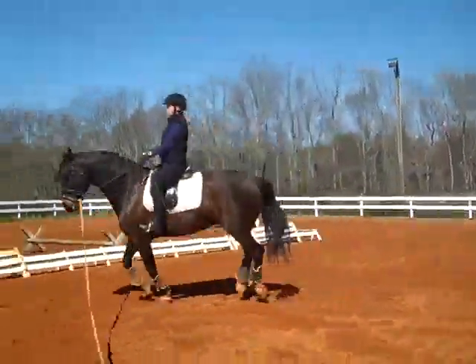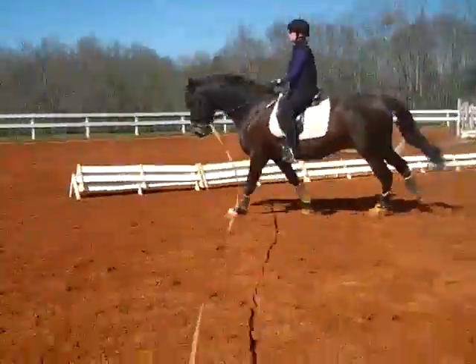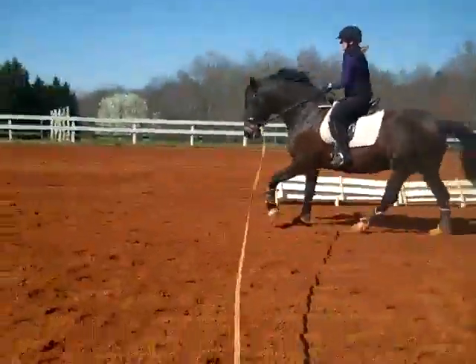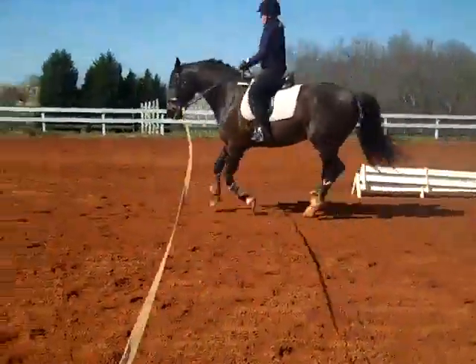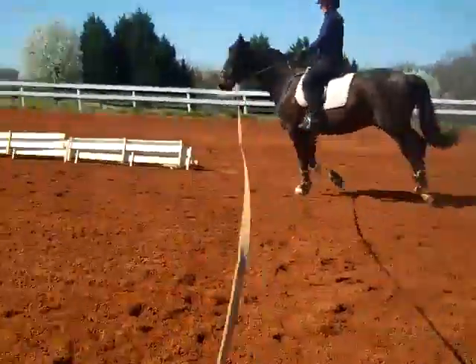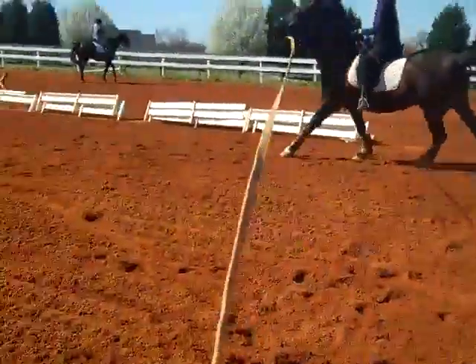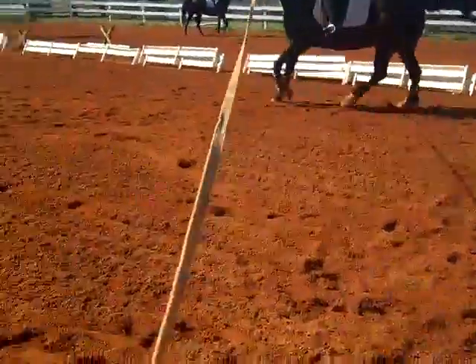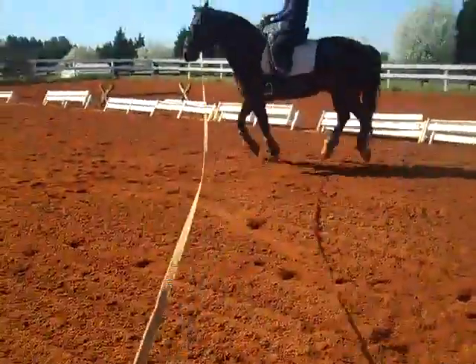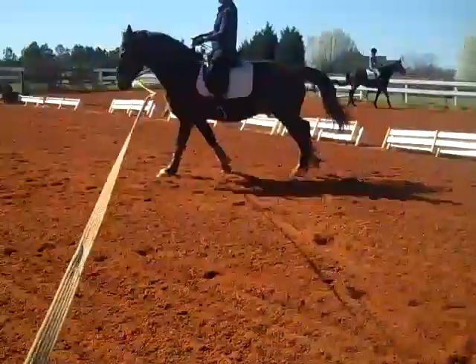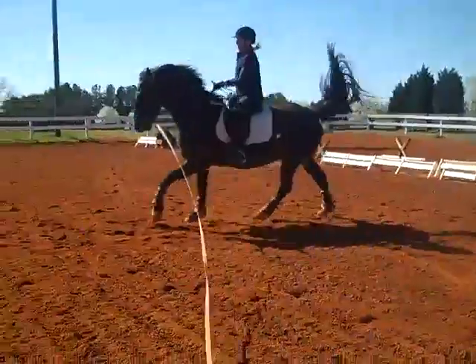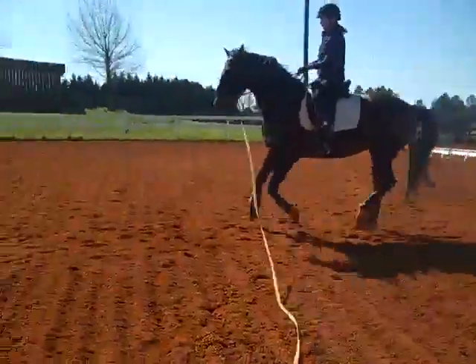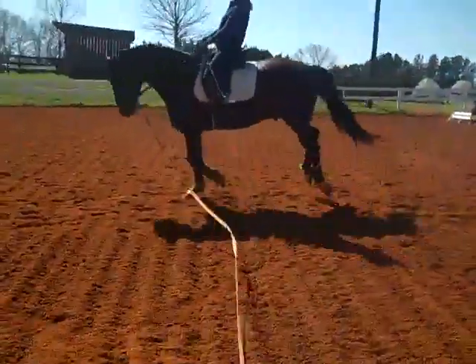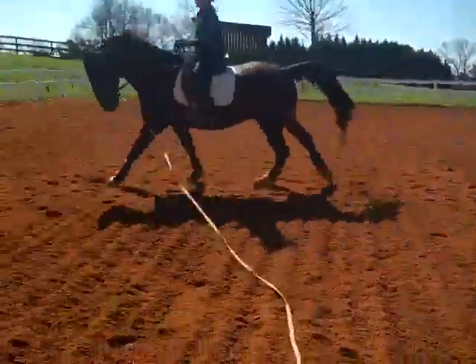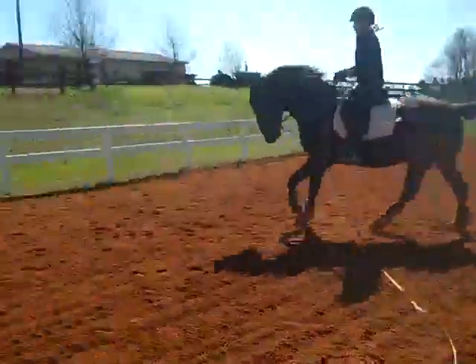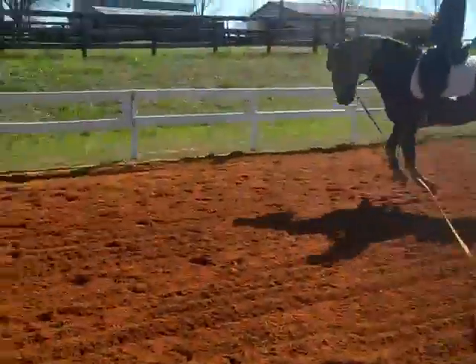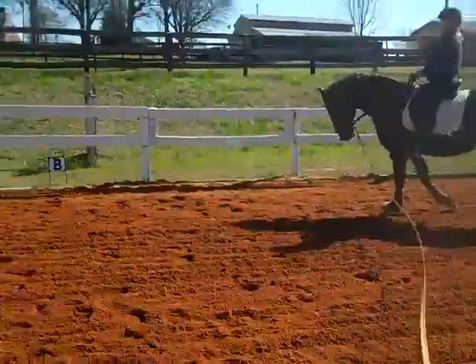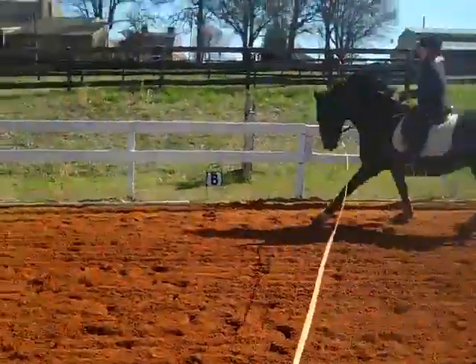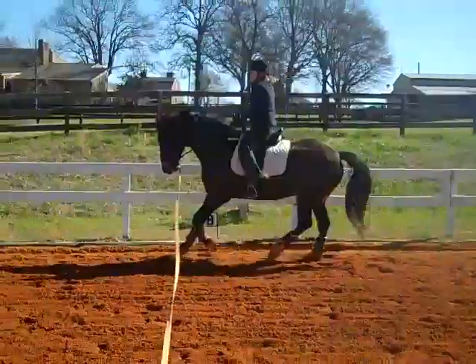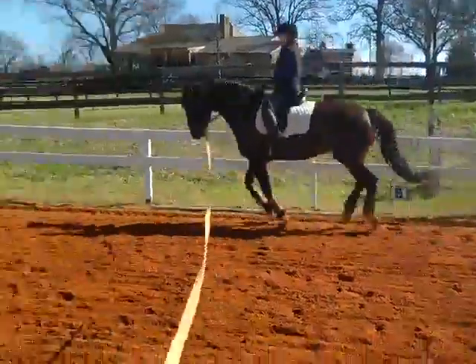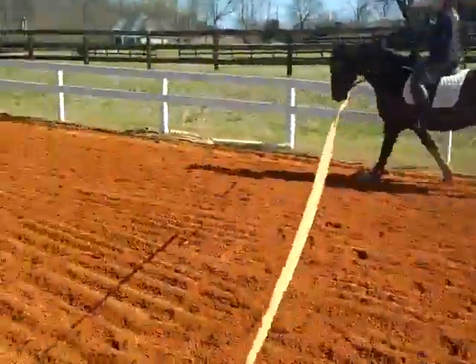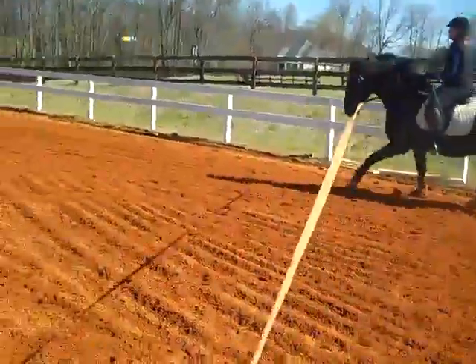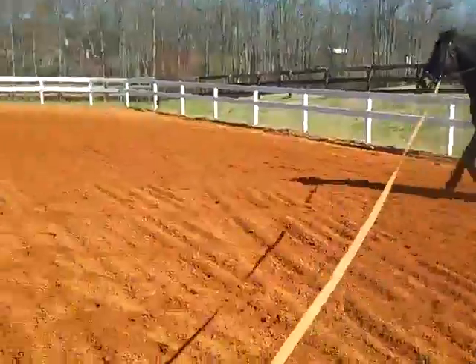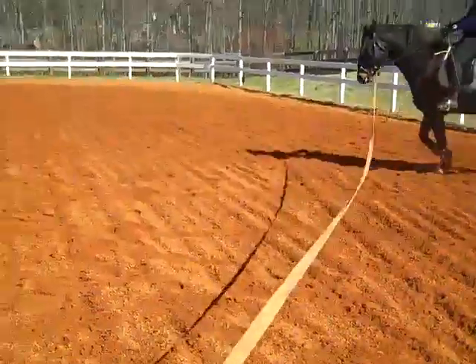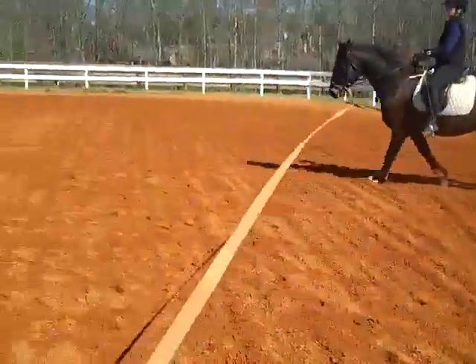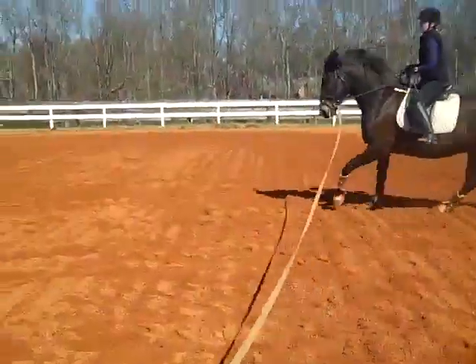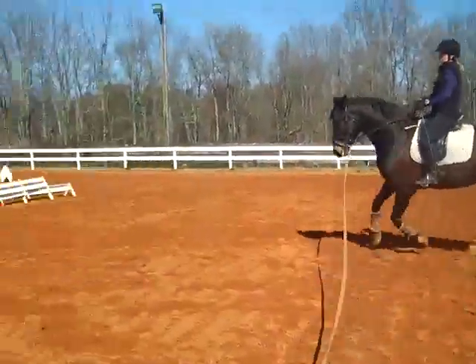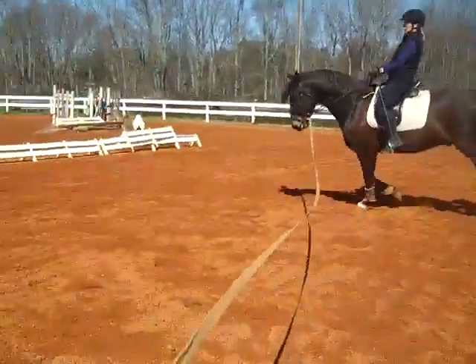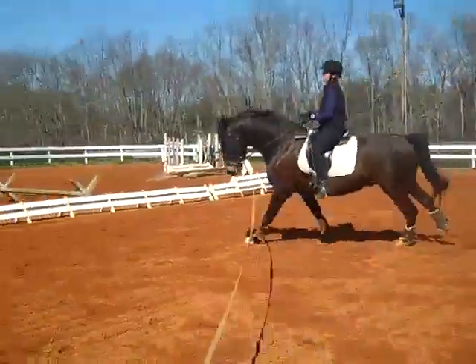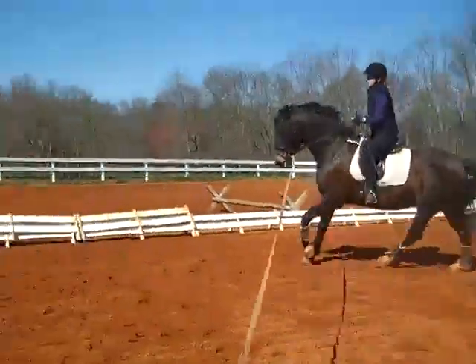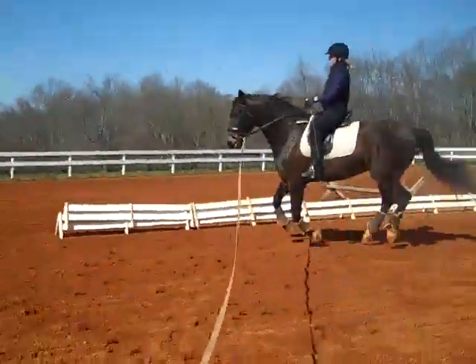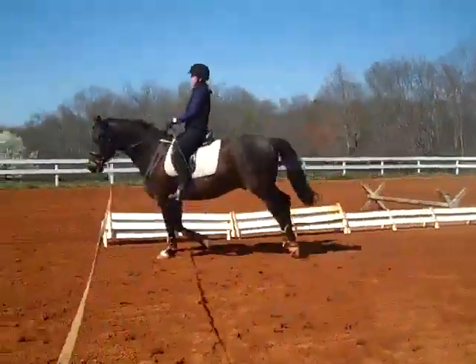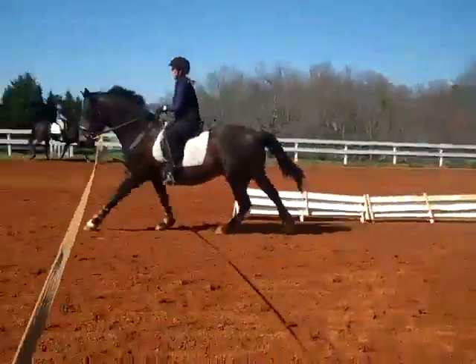Whenever you feel resistance, you're going to send him forward and praise him. Think gallop. Watch that line. Feel them kick into another gear.